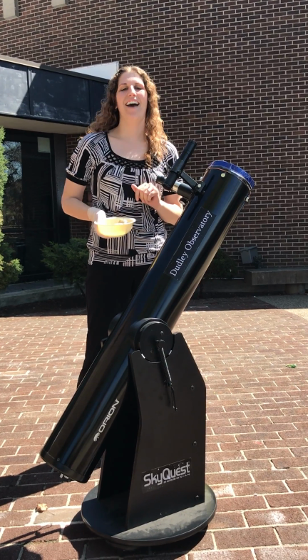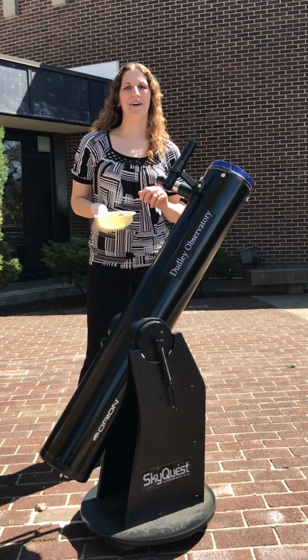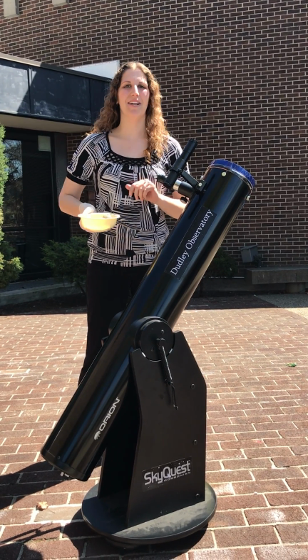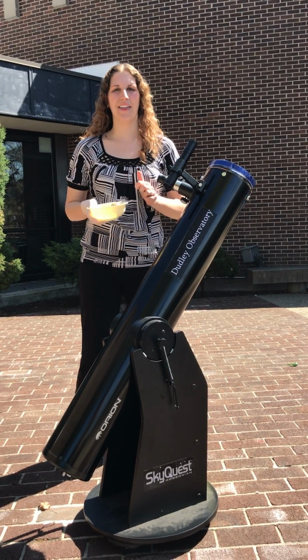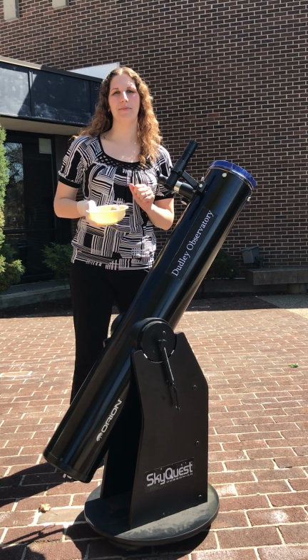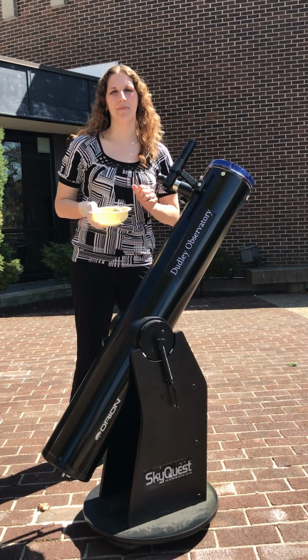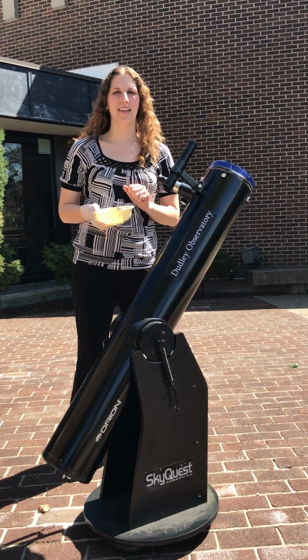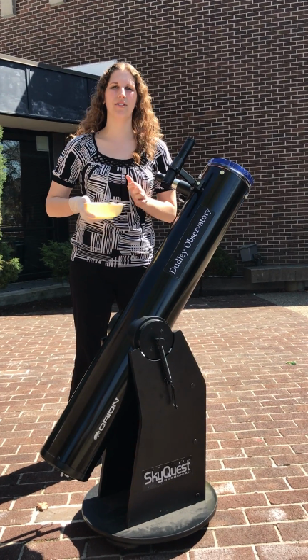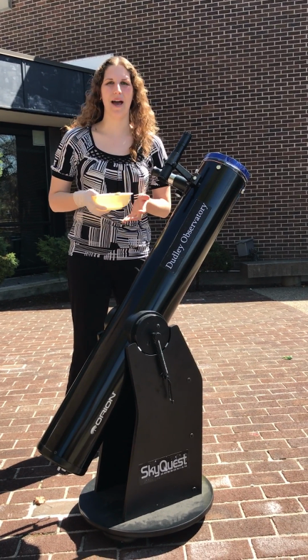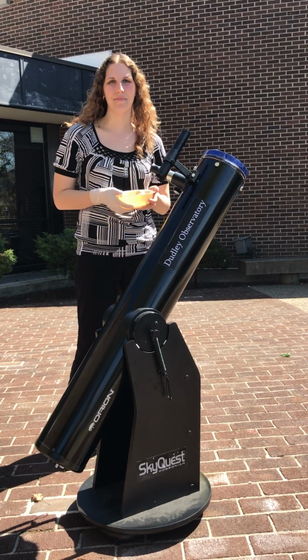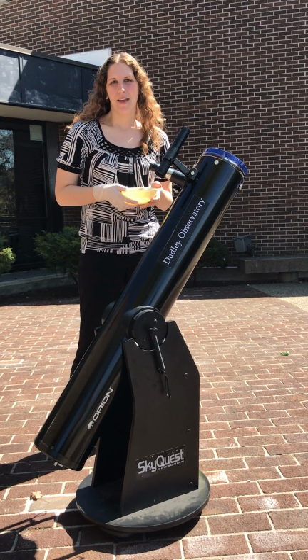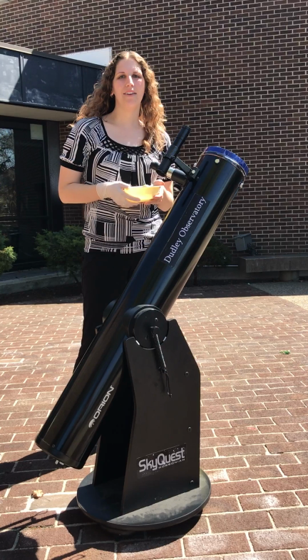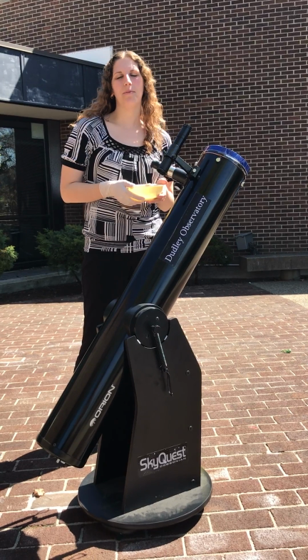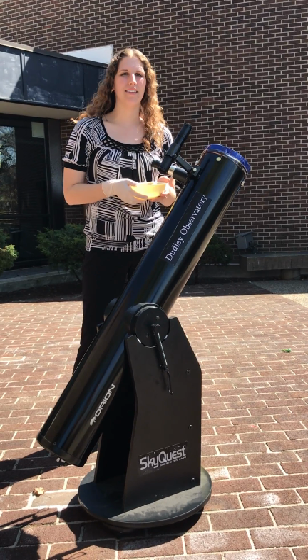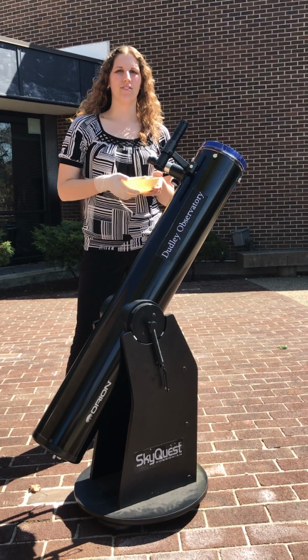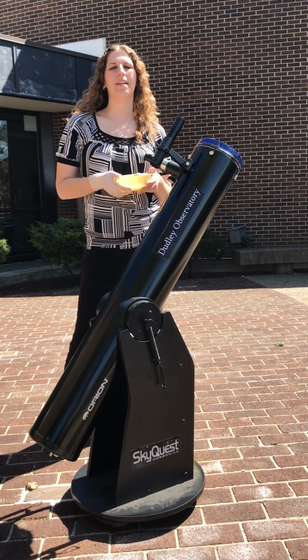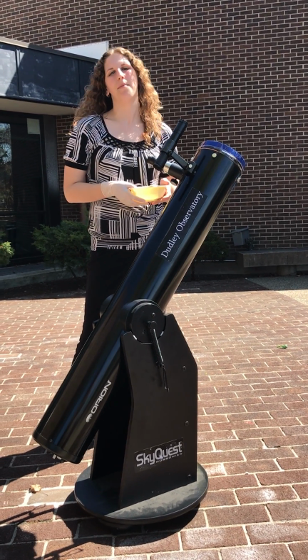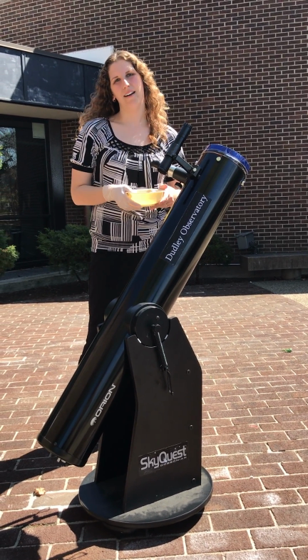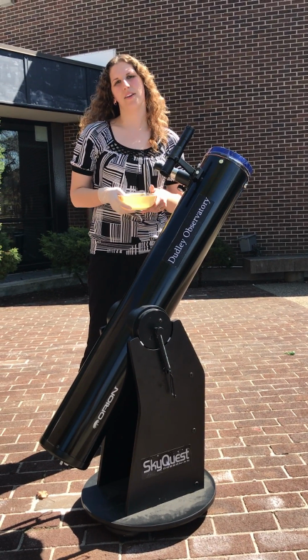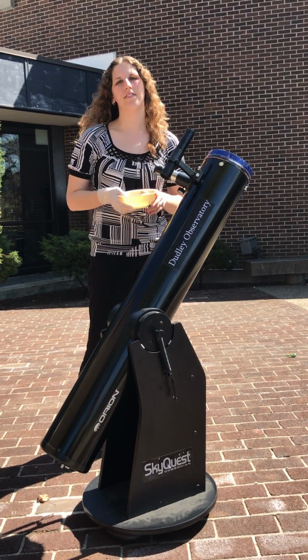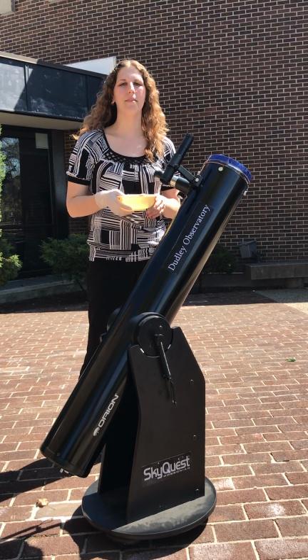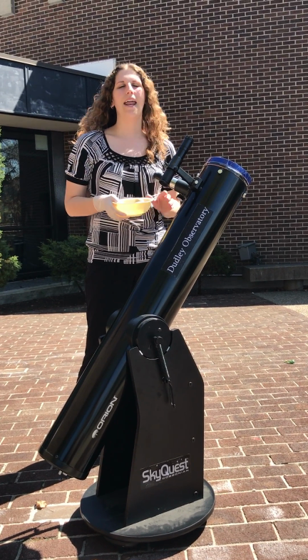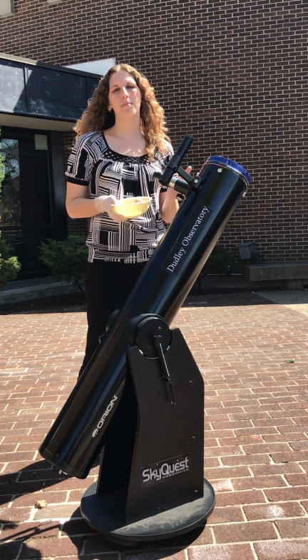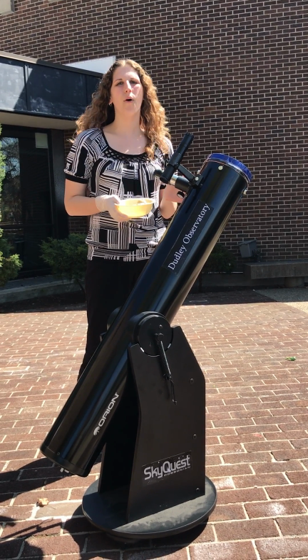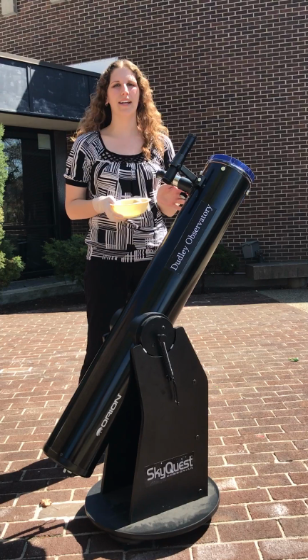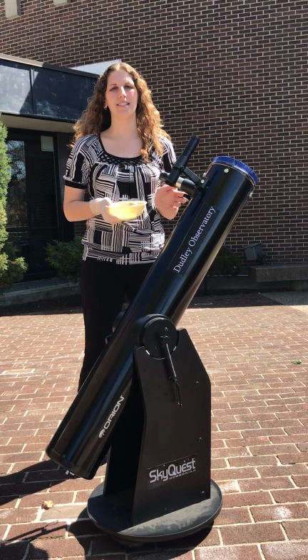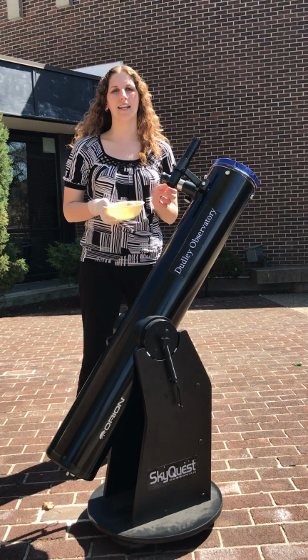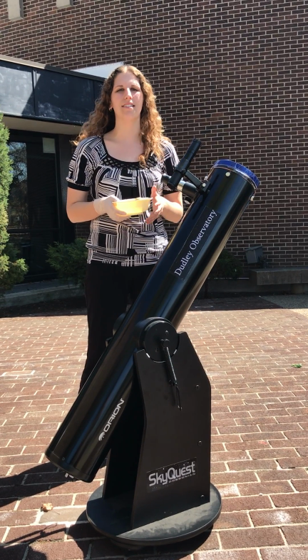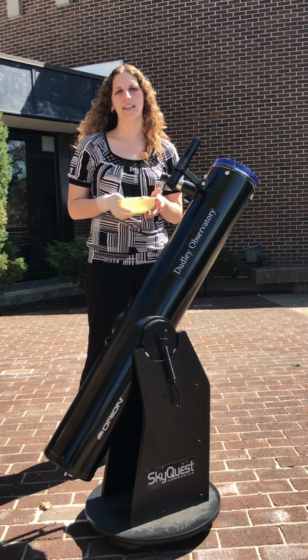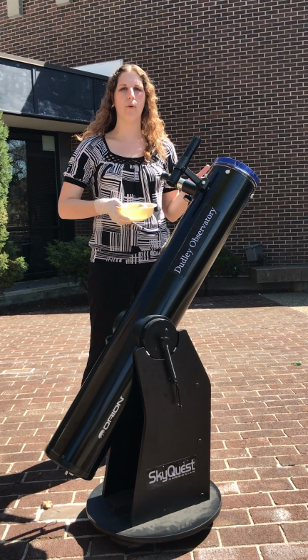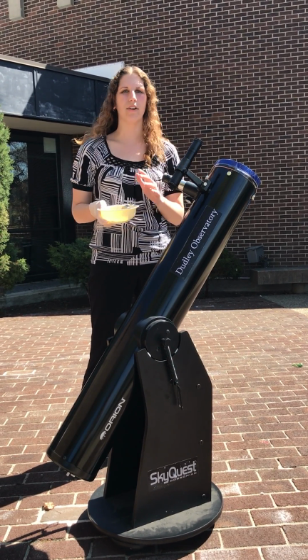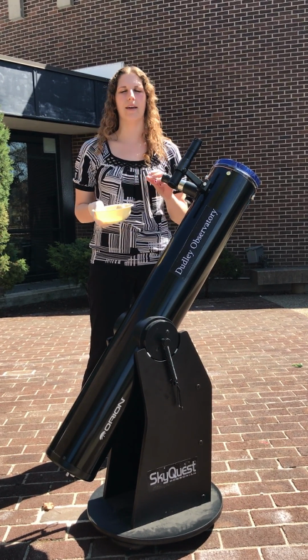Hi everyone, I'm Dr. Valerie Rapson from the Dudley Observatory at MySci. By now you've probably heard that there's a solar eclipse coming on August 21st of this year, and everybody in the whole United States is going to get a chance to see either a total or partial eclipse.